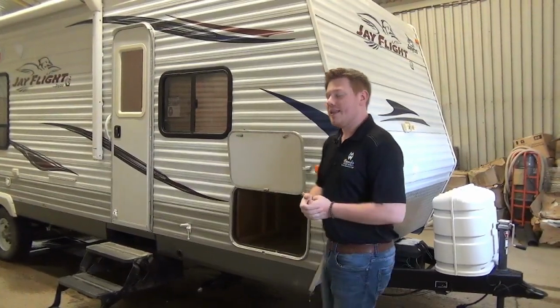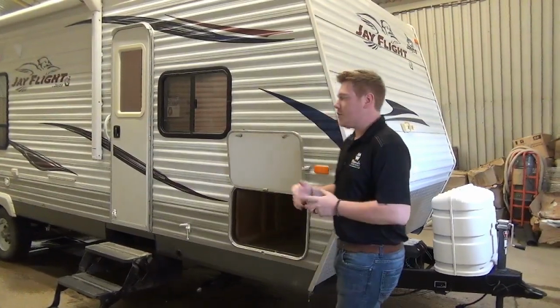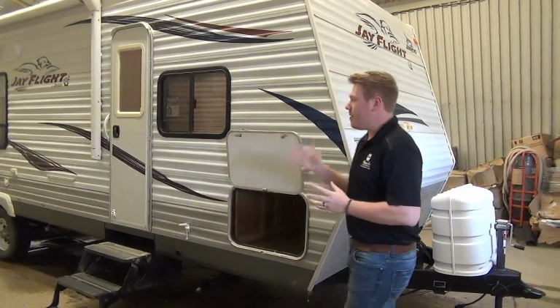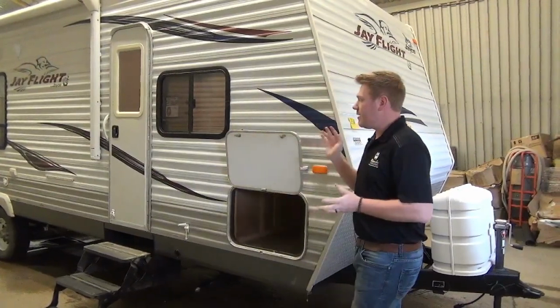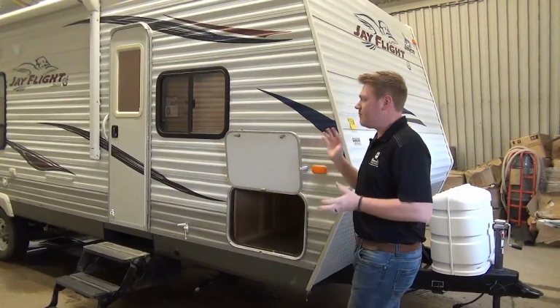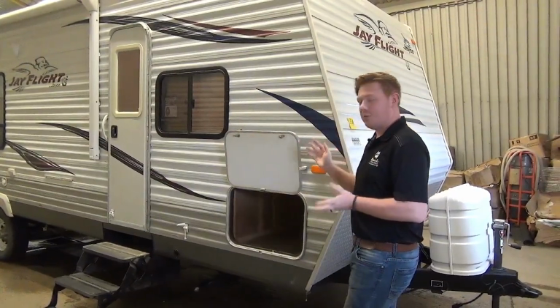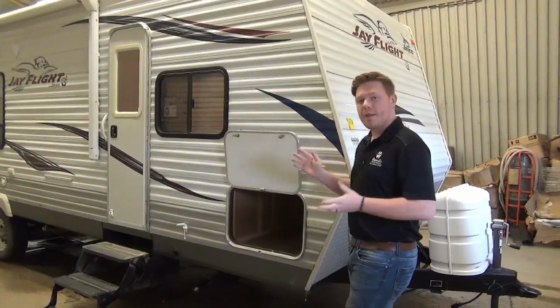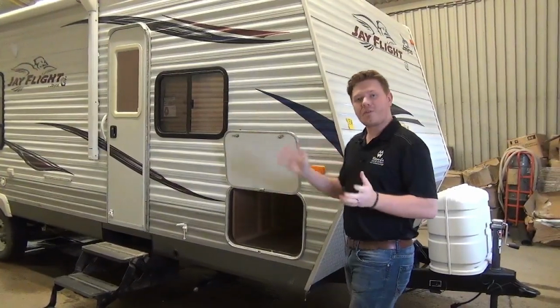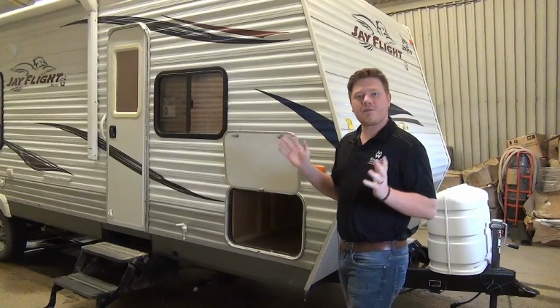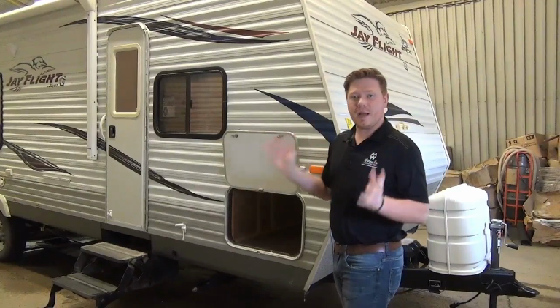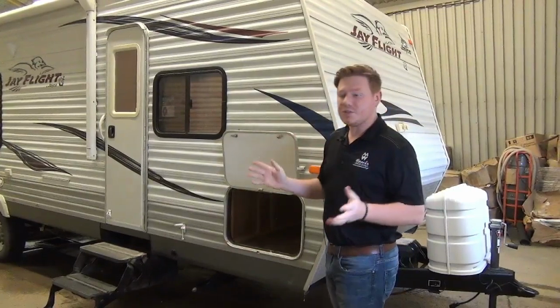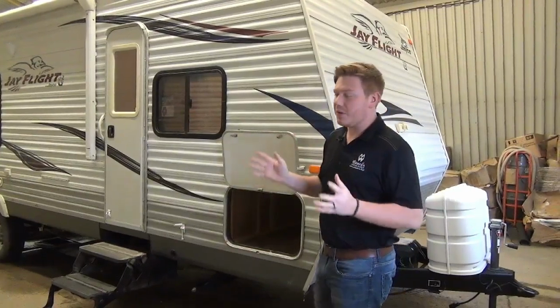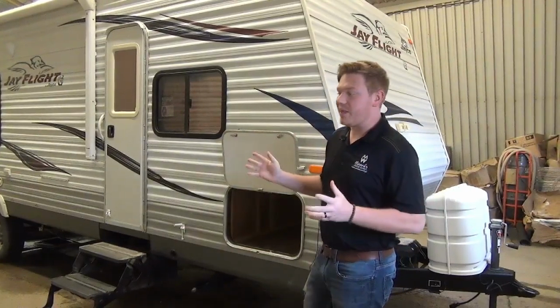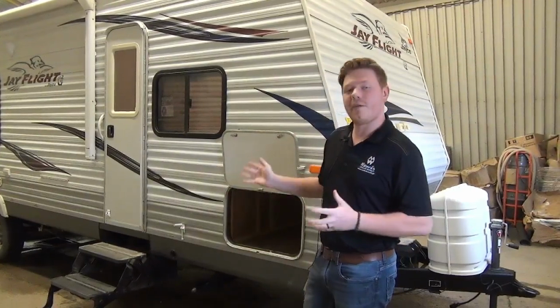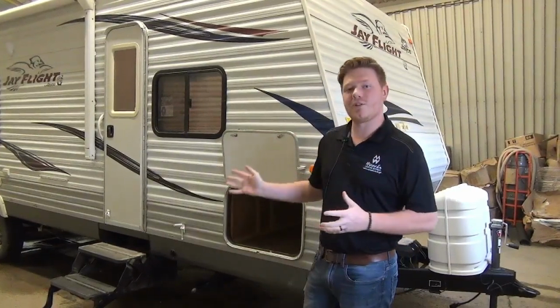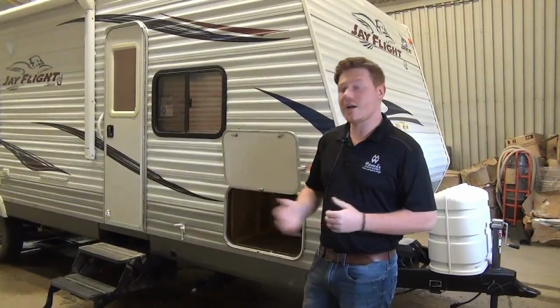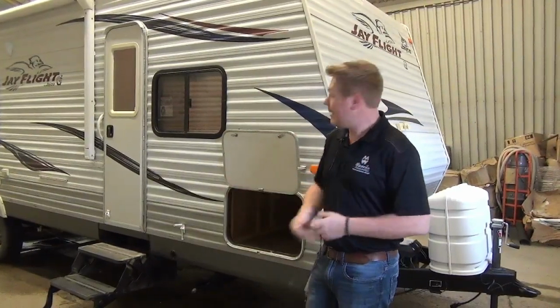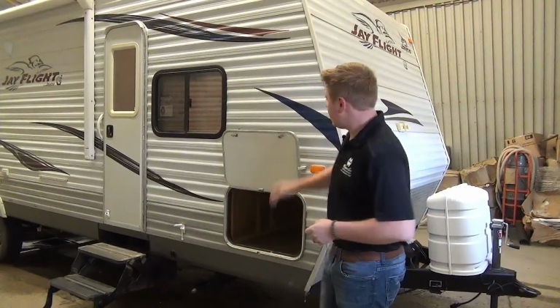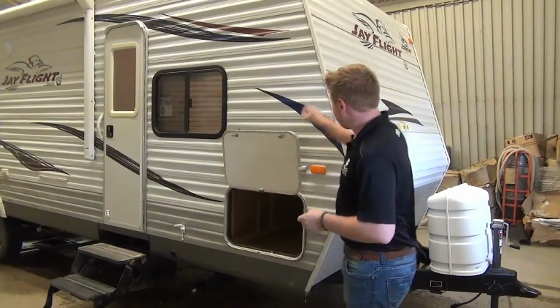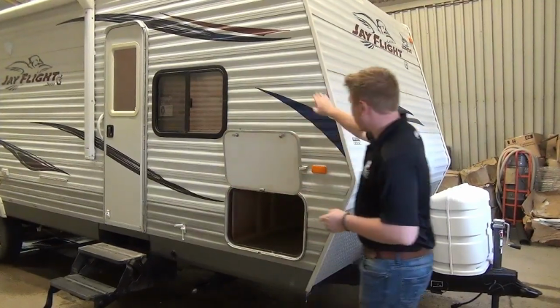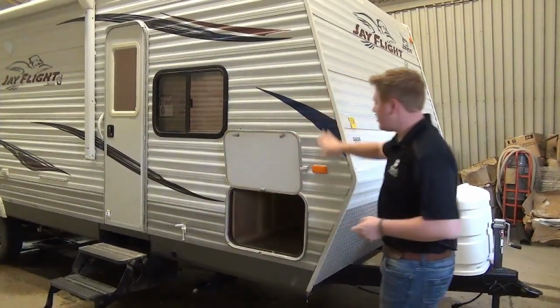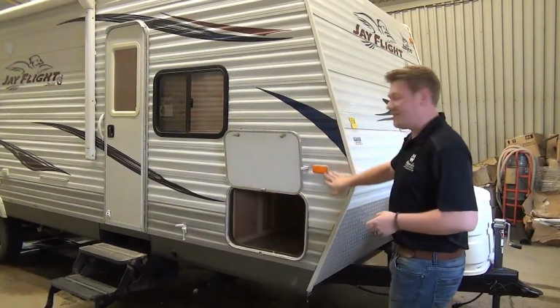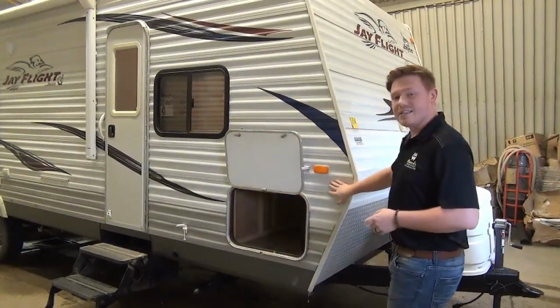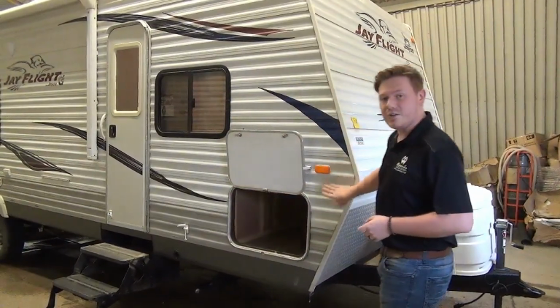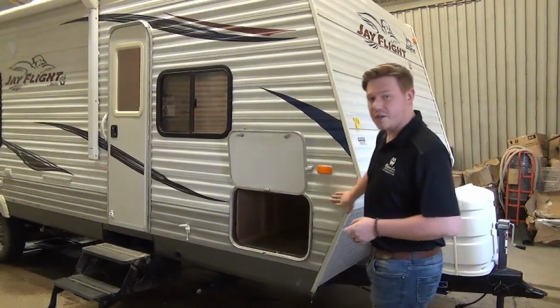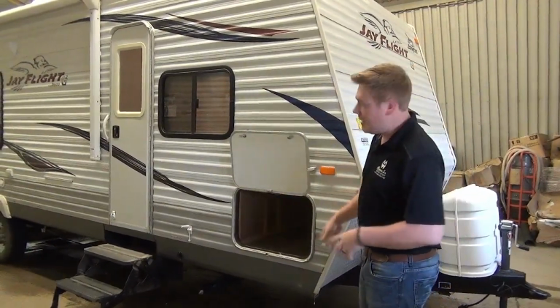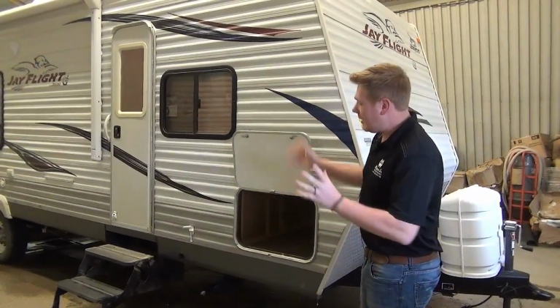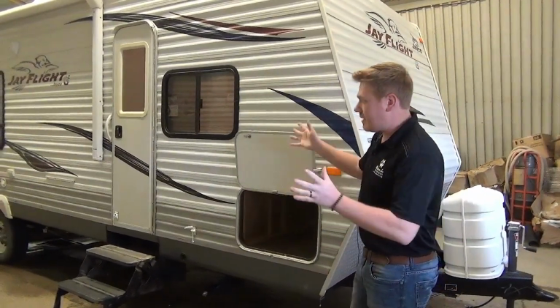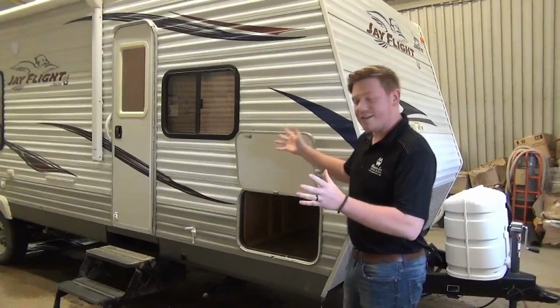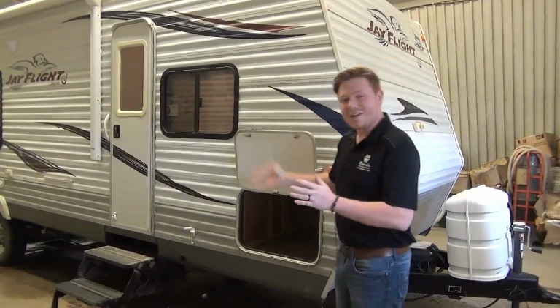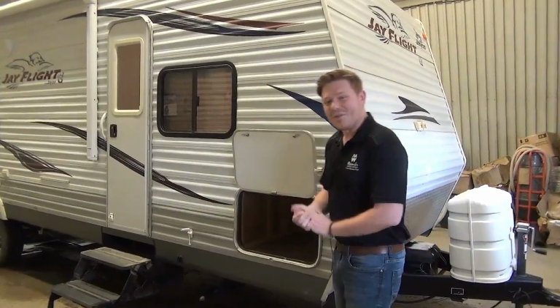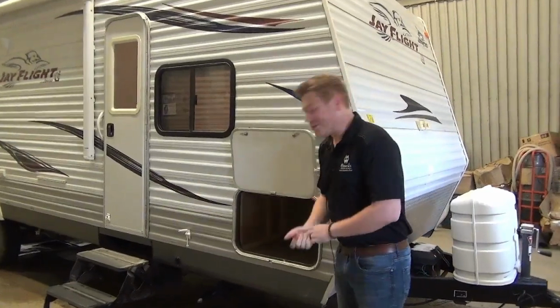This is a rear kitchen floor plan, perfect for couples with only a half ton truck. This is of course just a tin-sided trailer. Let's take a look at some of the features.